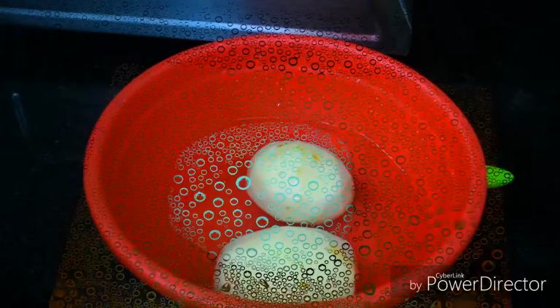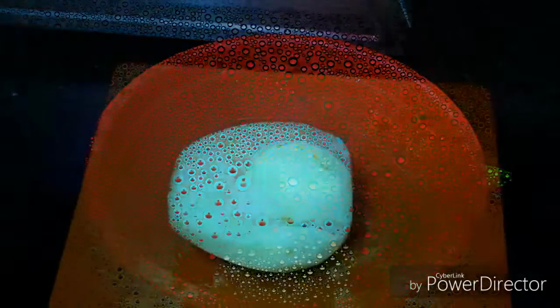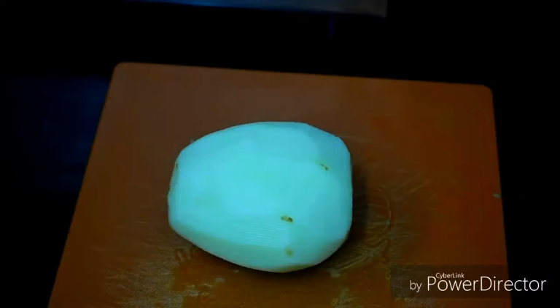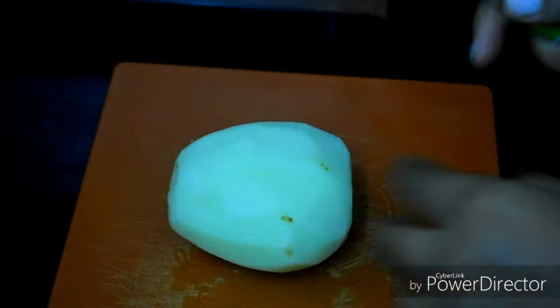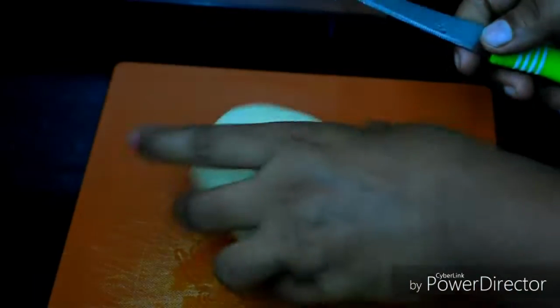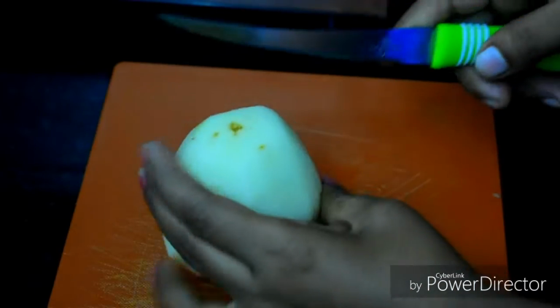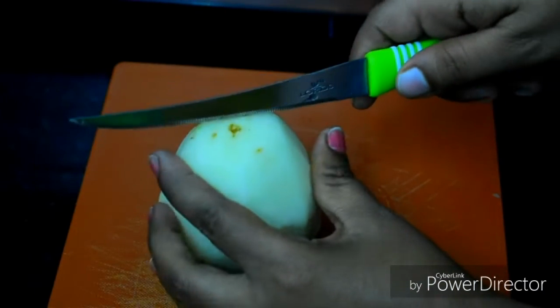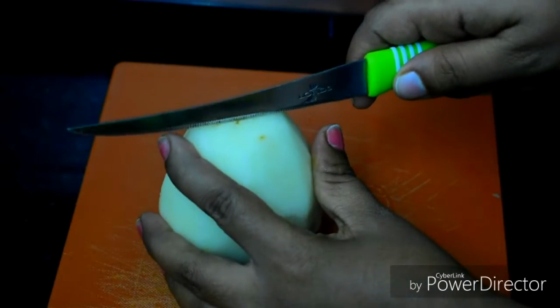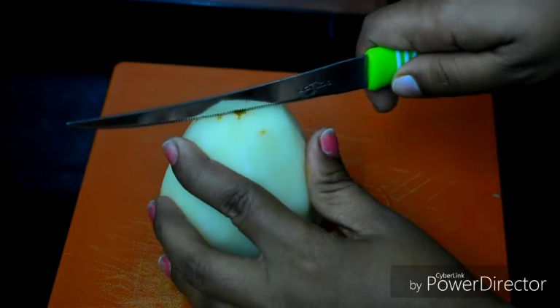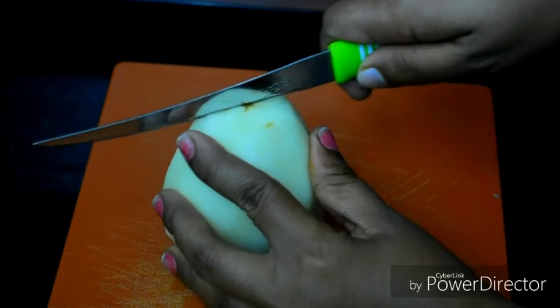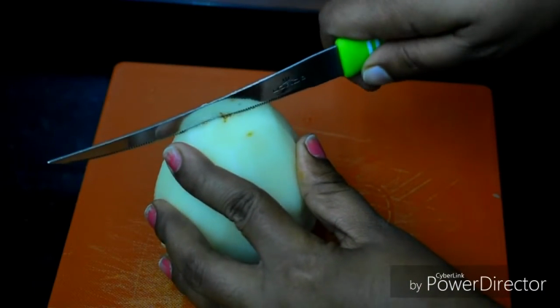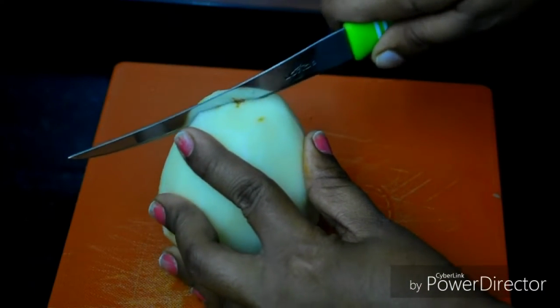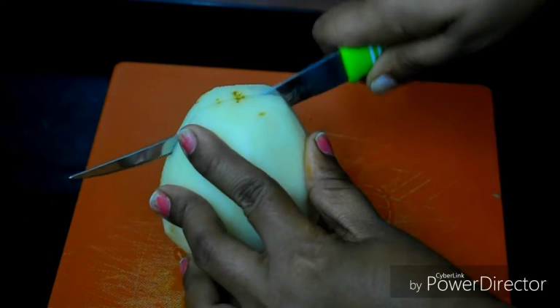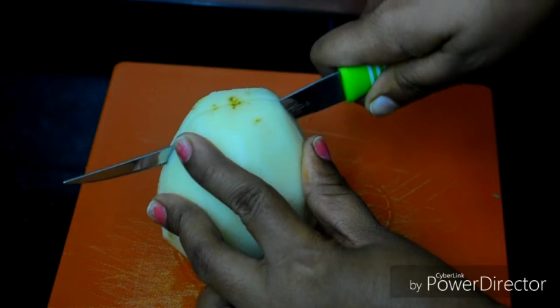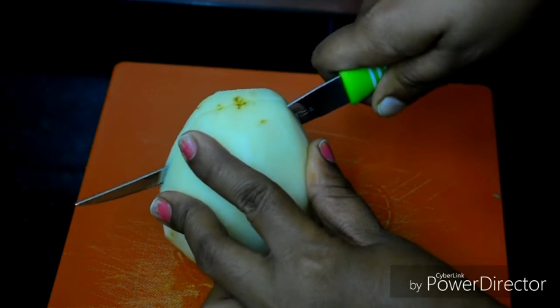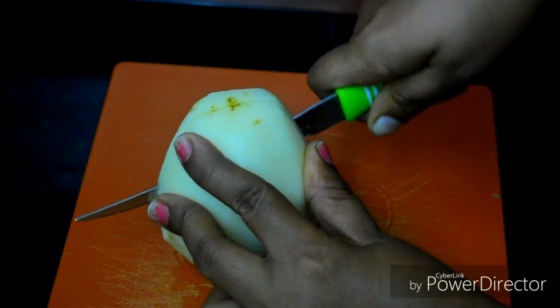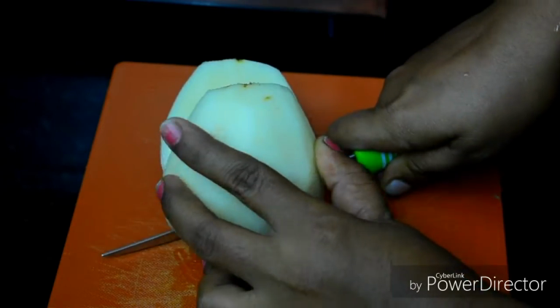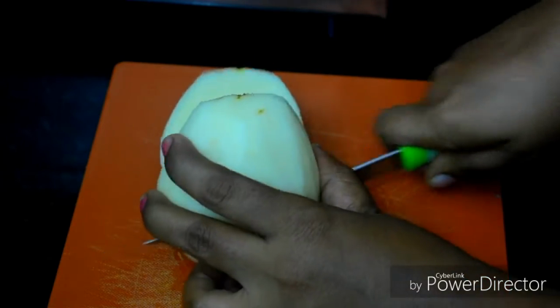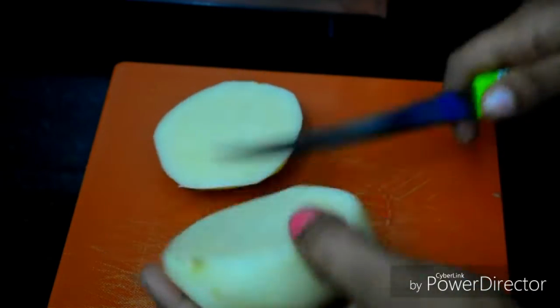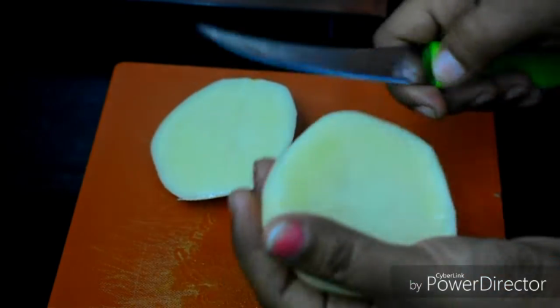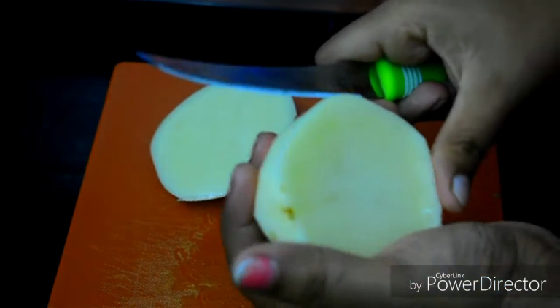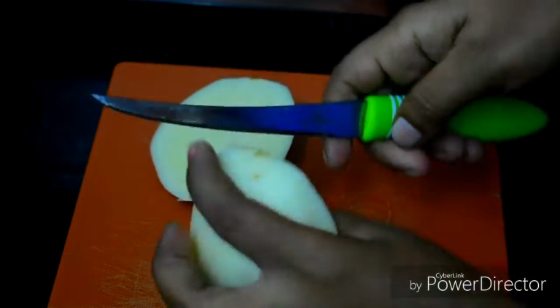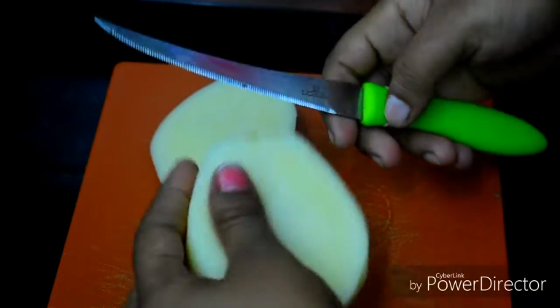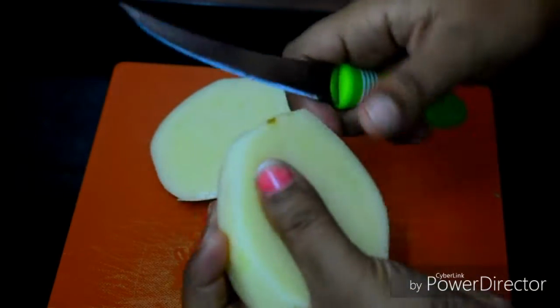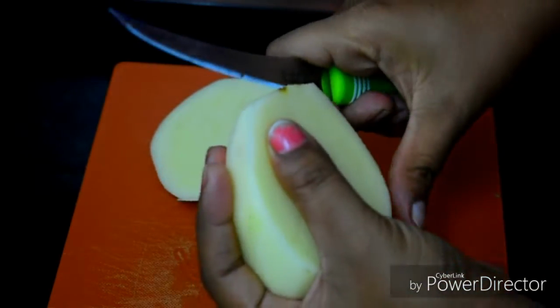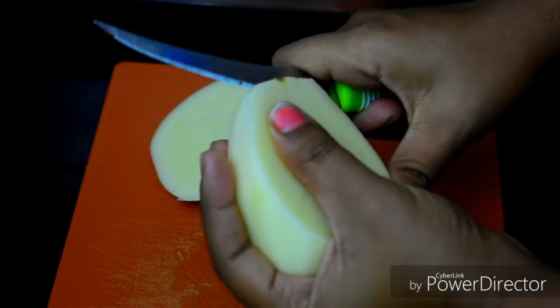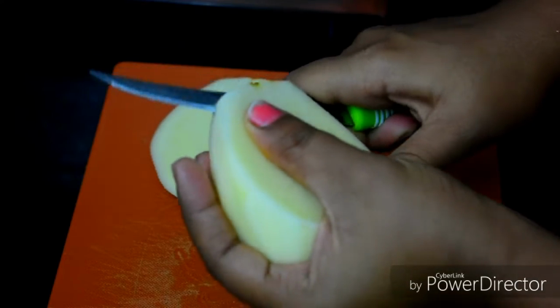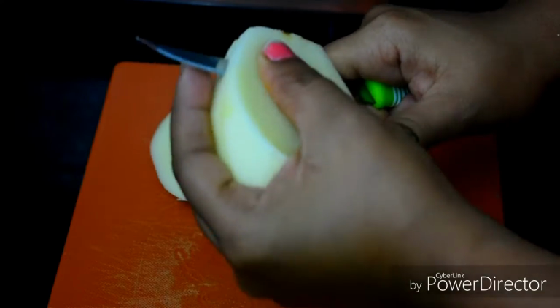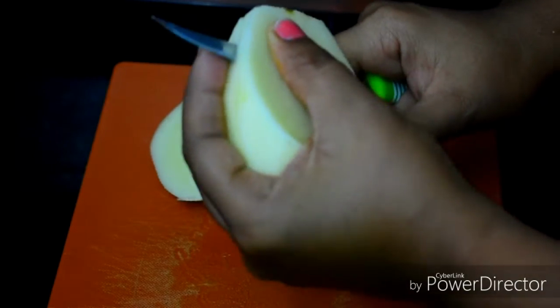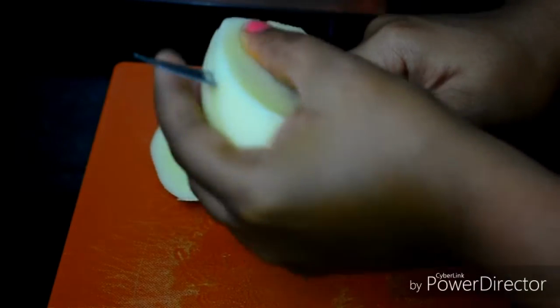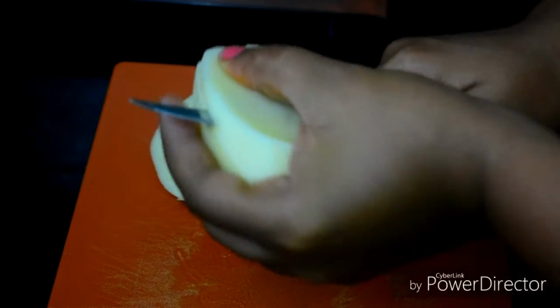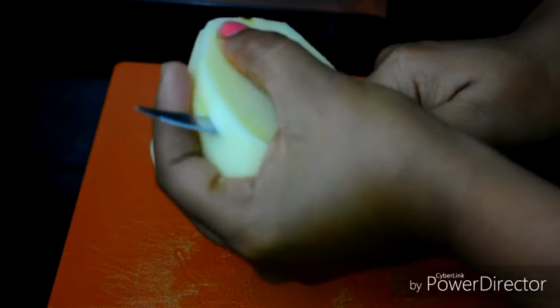How do we cut the potatoes? We cut the potatoes in french fry style — cut them a little bit, but not too thick. Then we will get the potatoes ready for the pan.